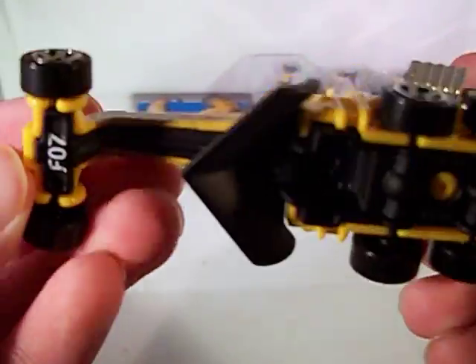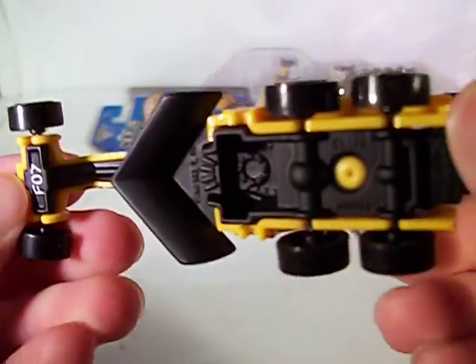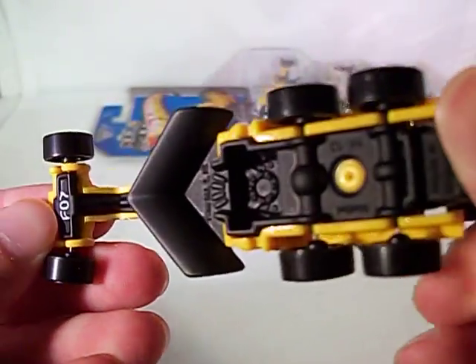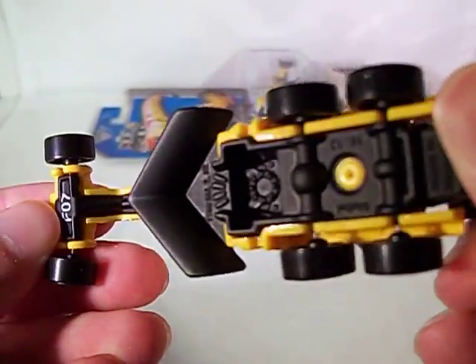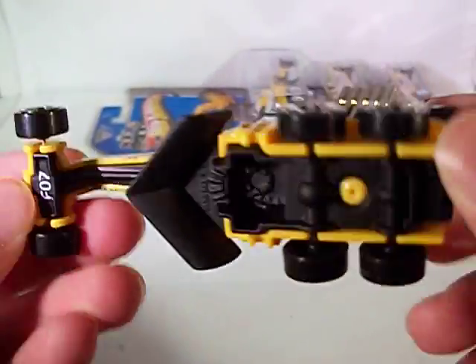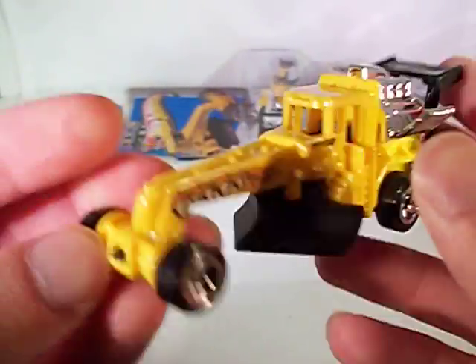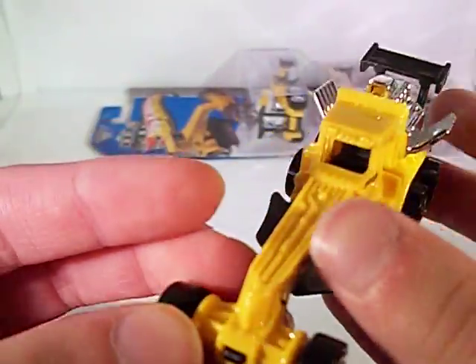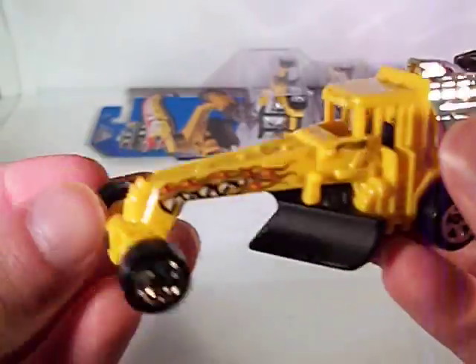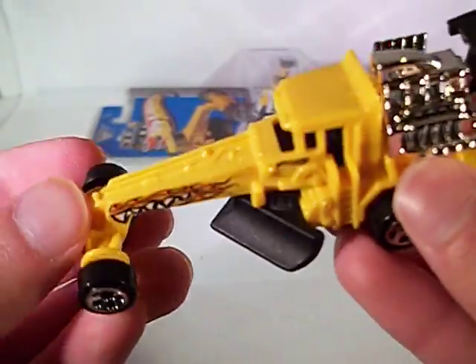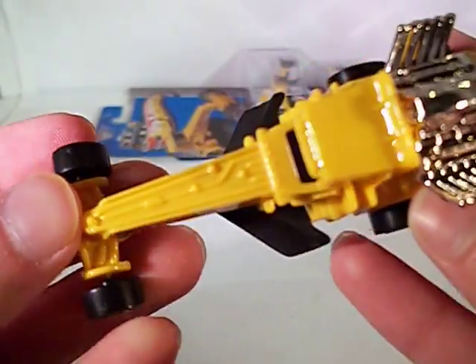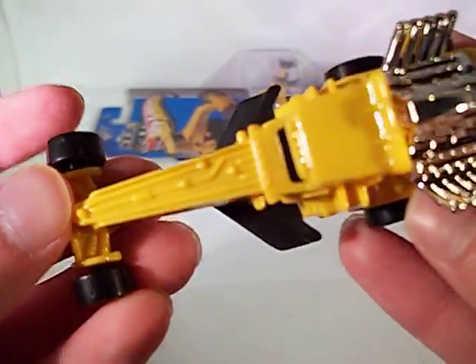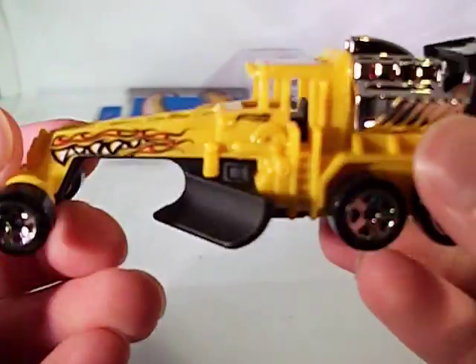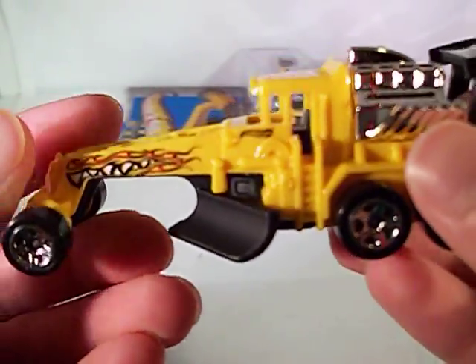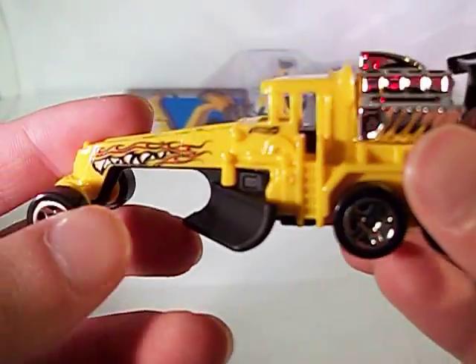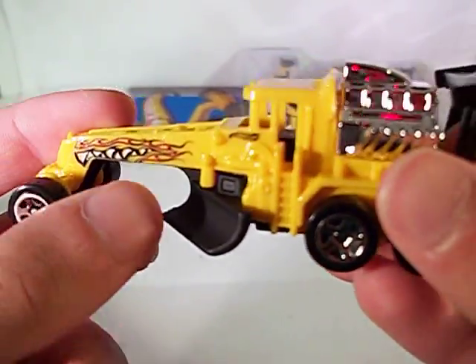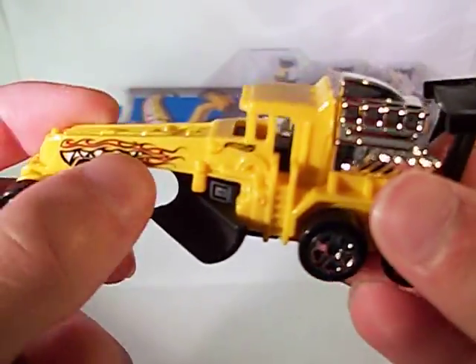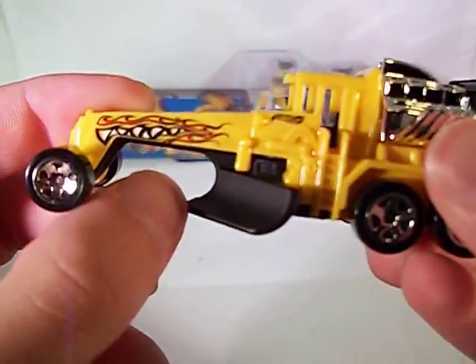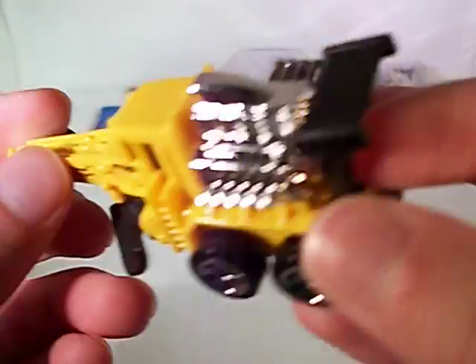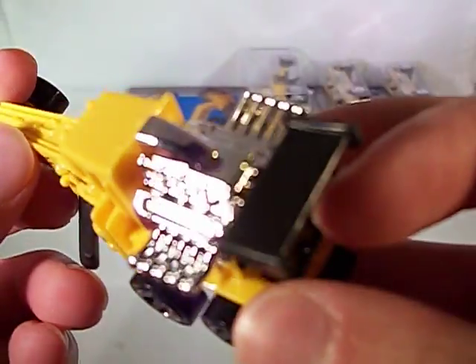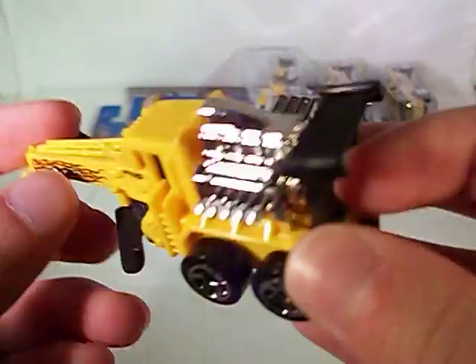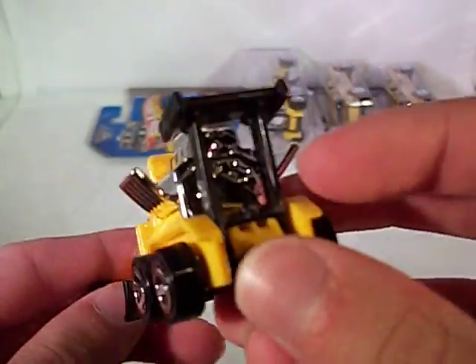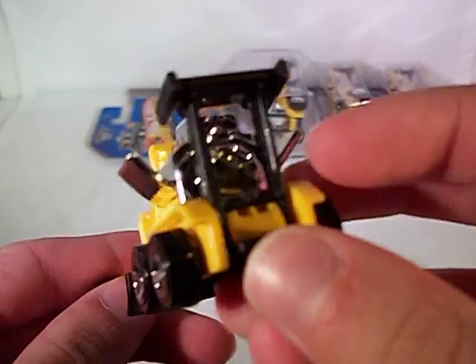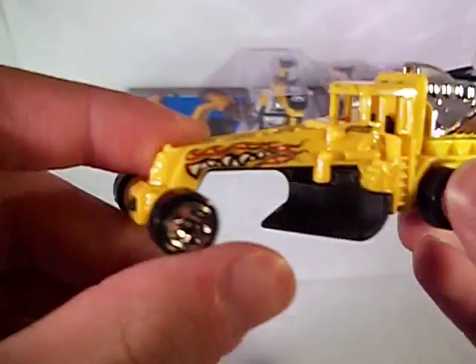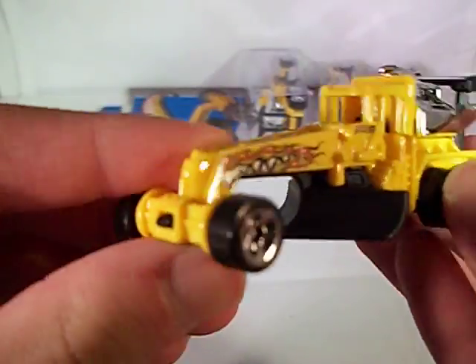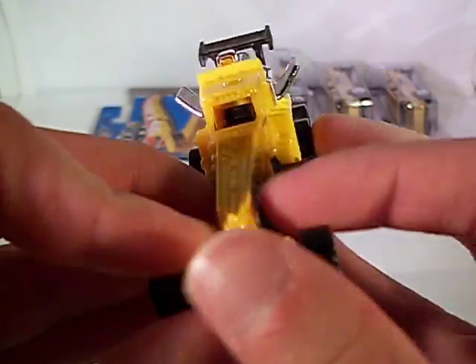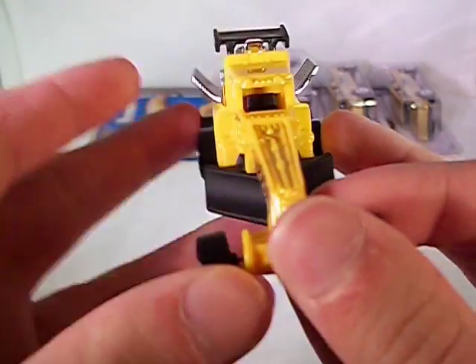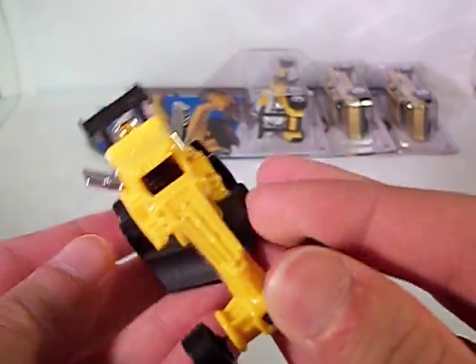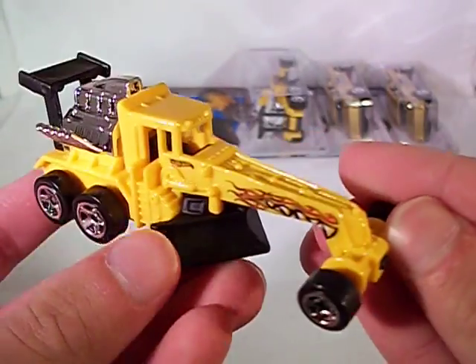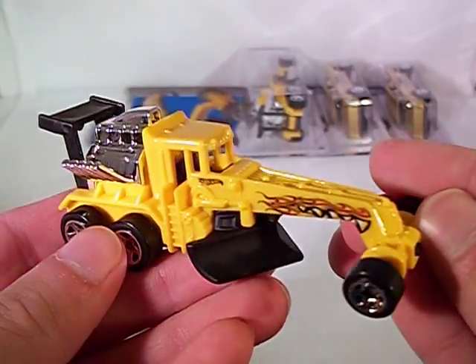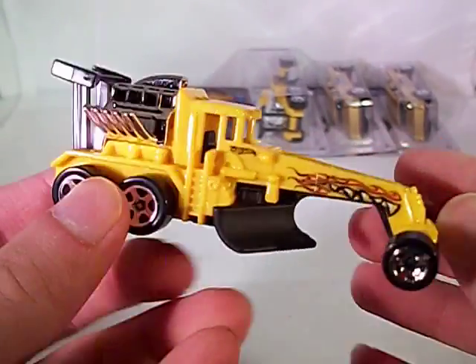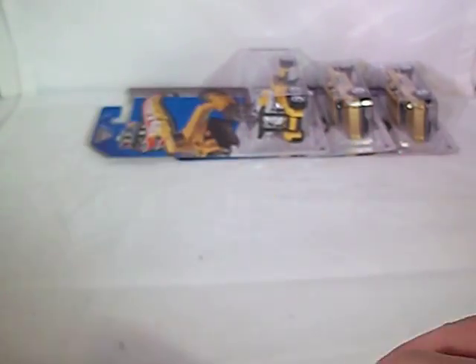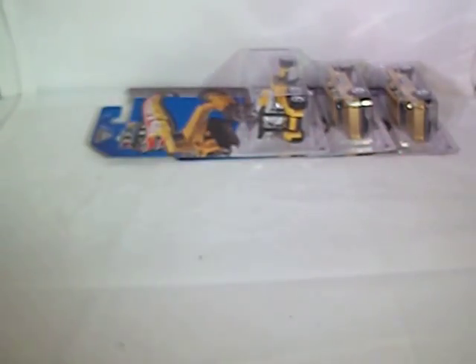This is an older model, I think it's from like 2000 or the 90s. It's just yellow plastic, got some flames and teeth right there. Got a chrome rear — nothing special. But, not bad.